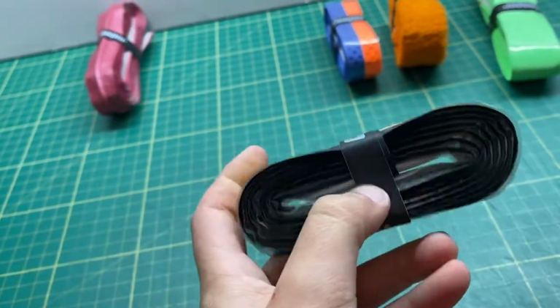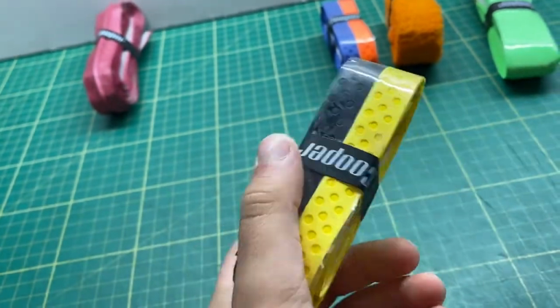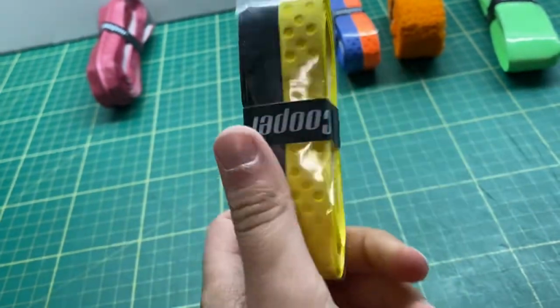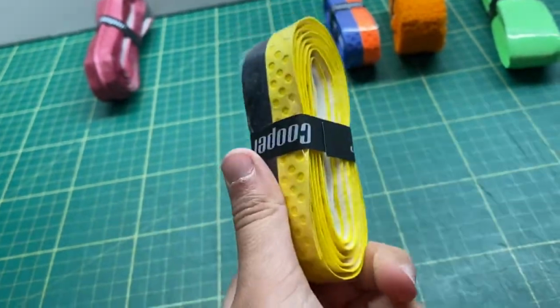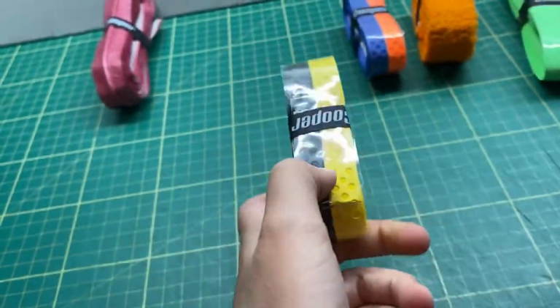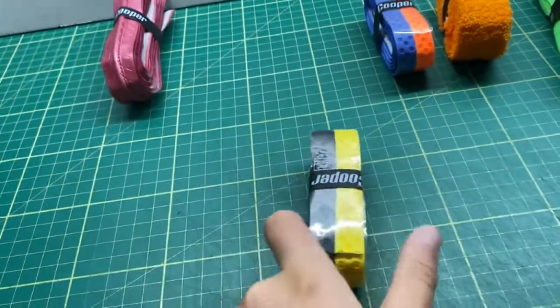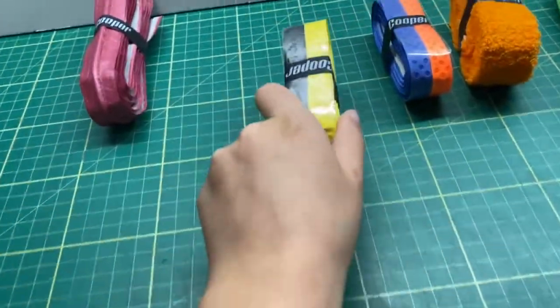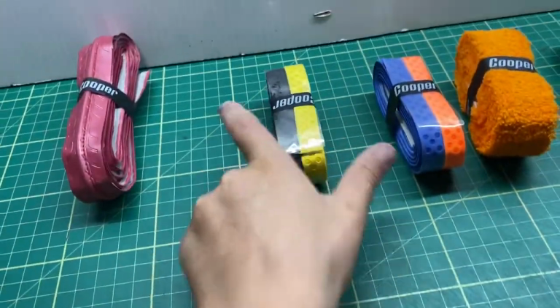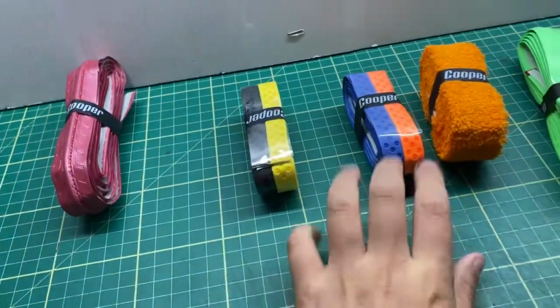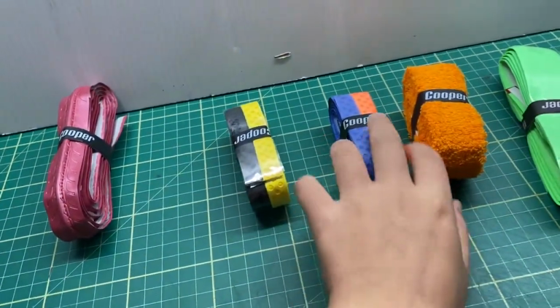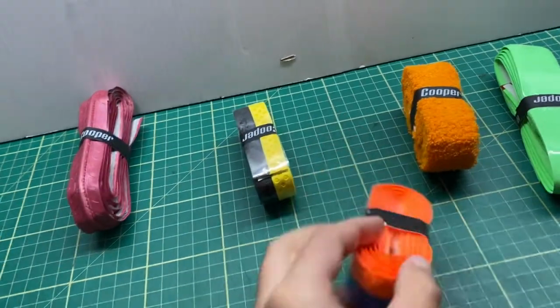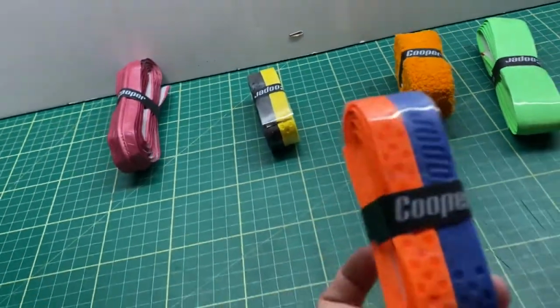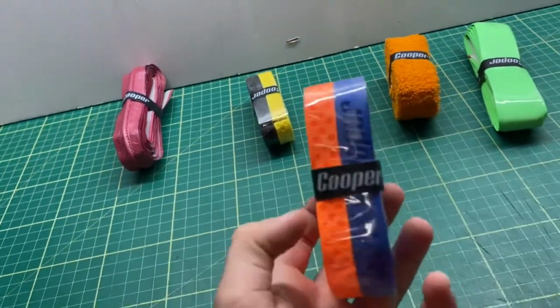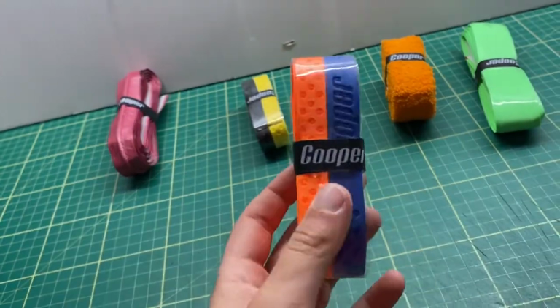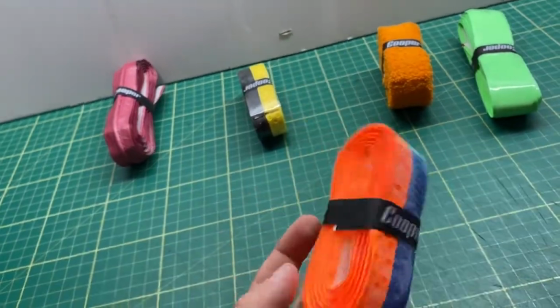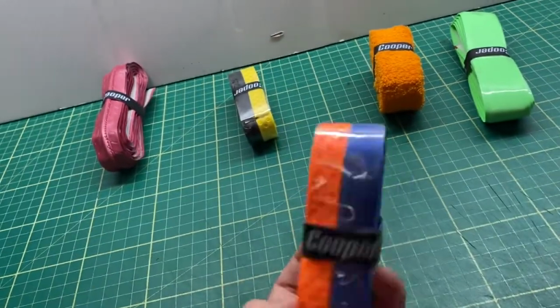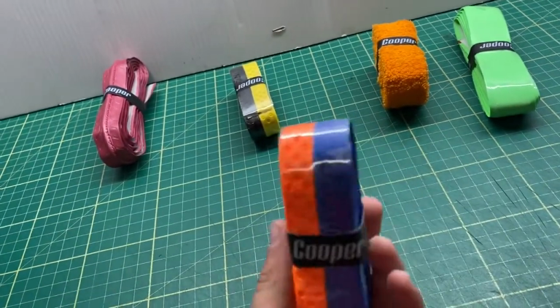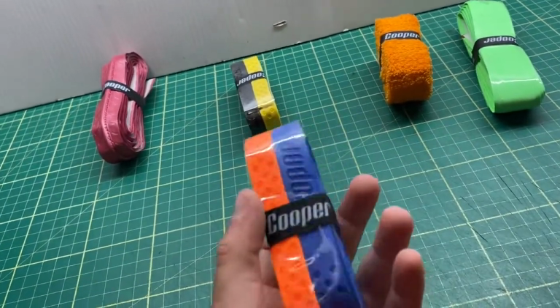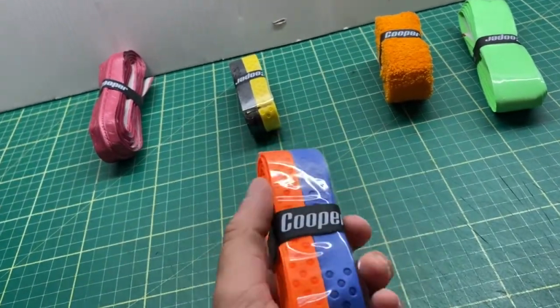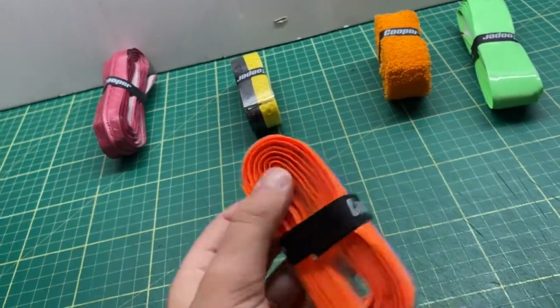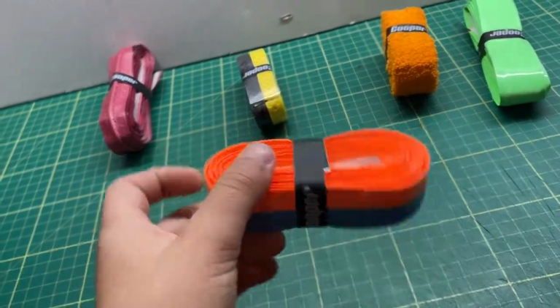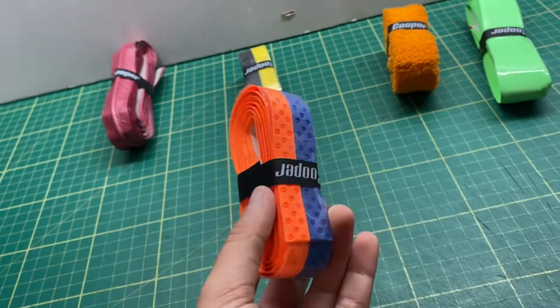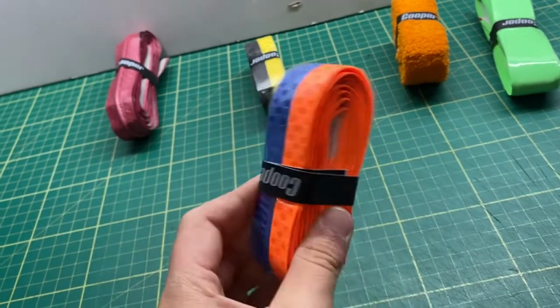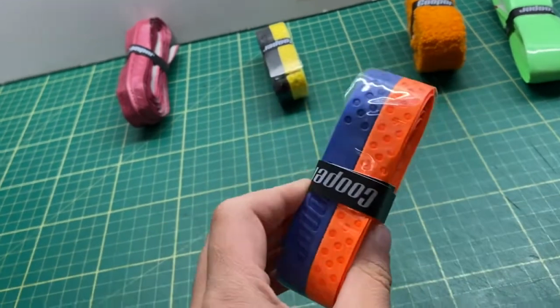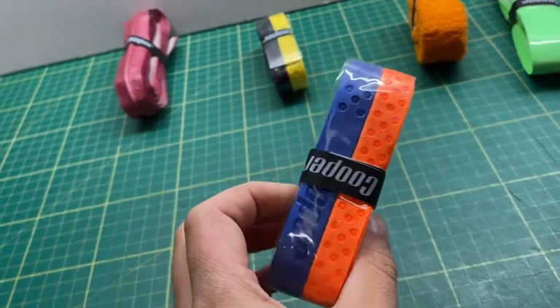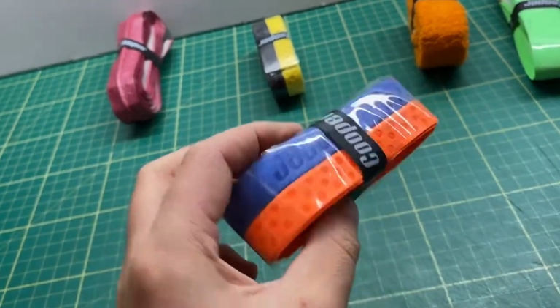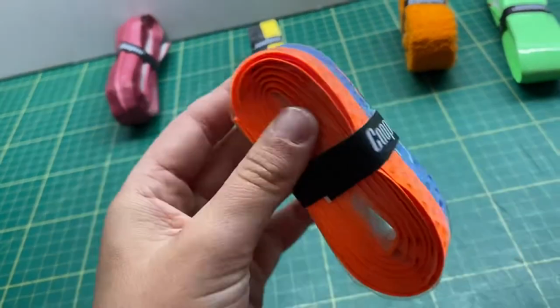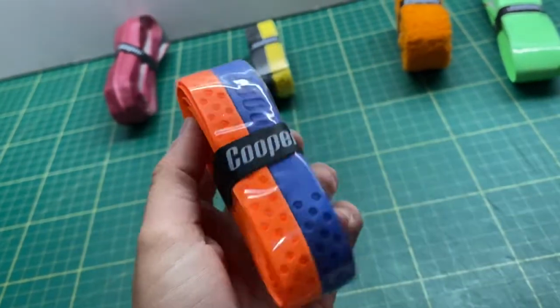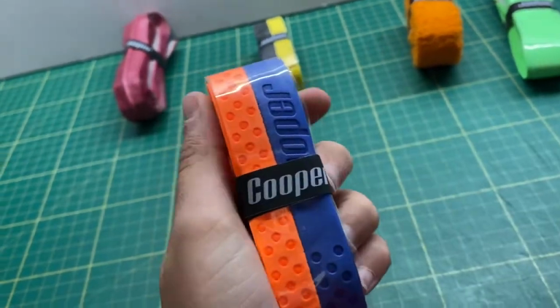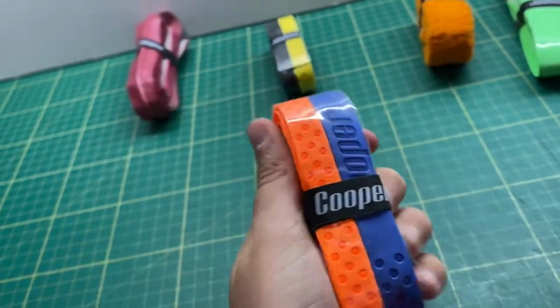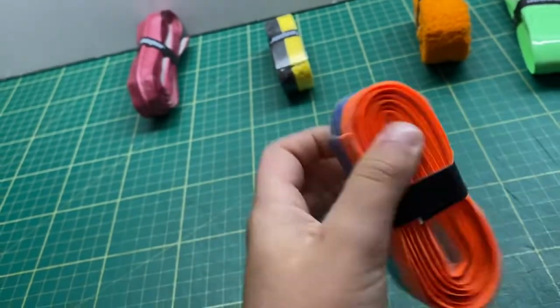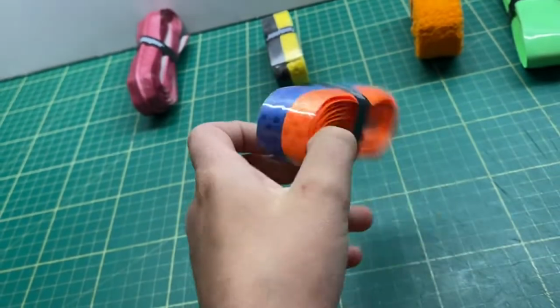This grip is called the two-tone neon grip, and it comes in two colors.